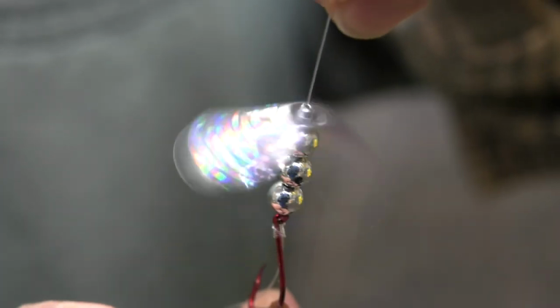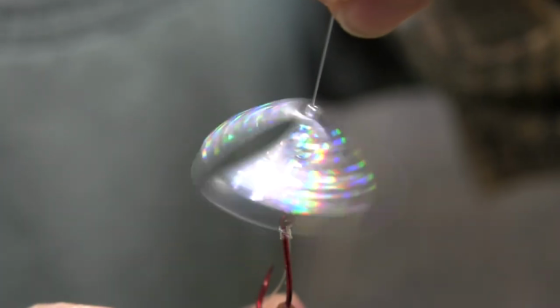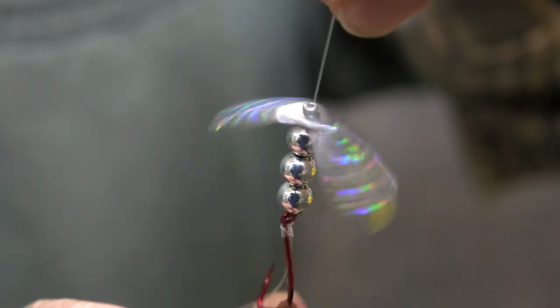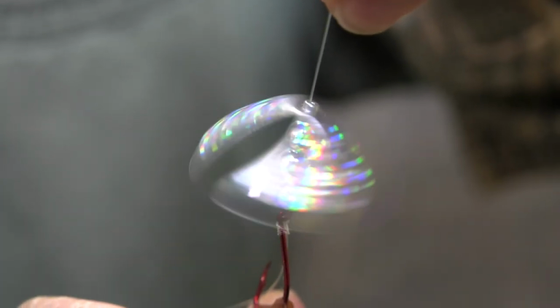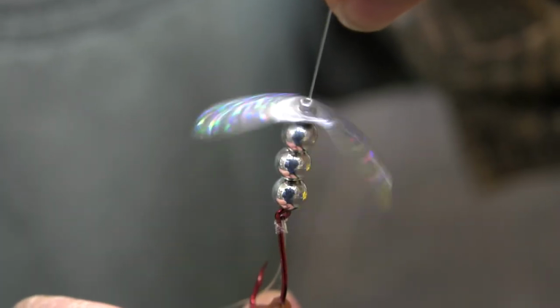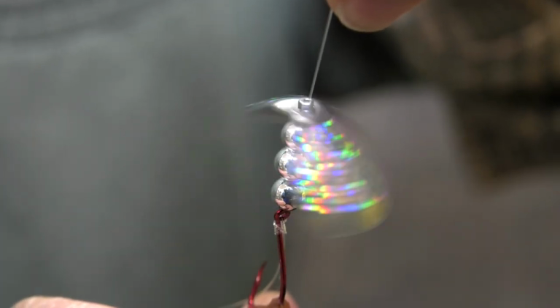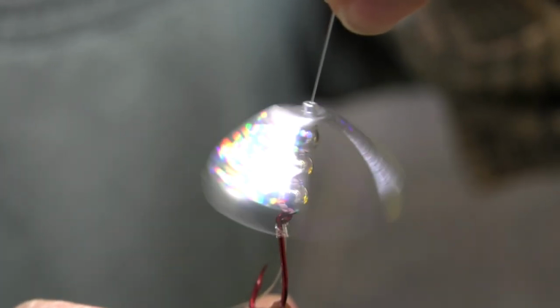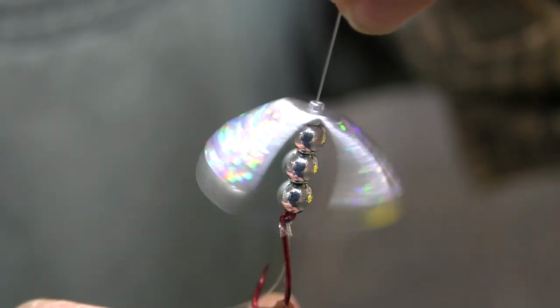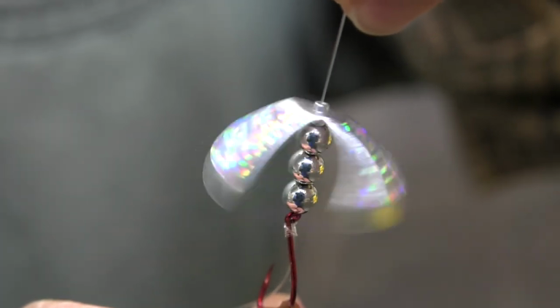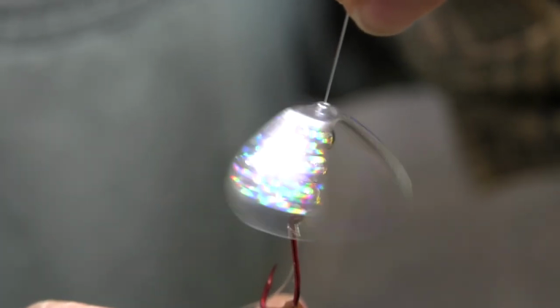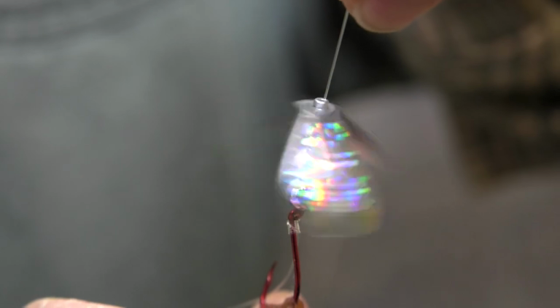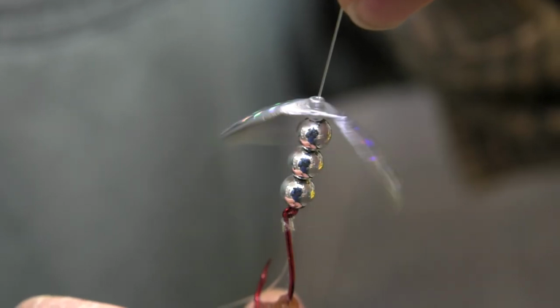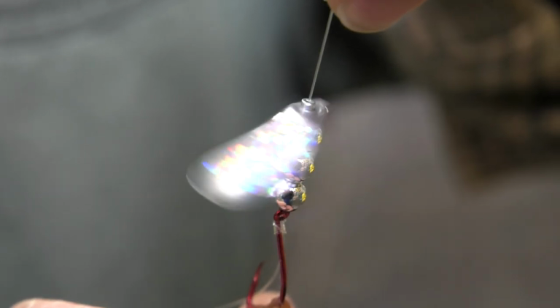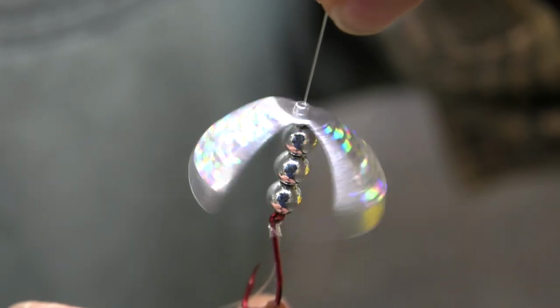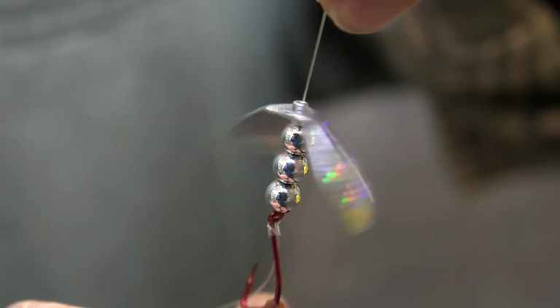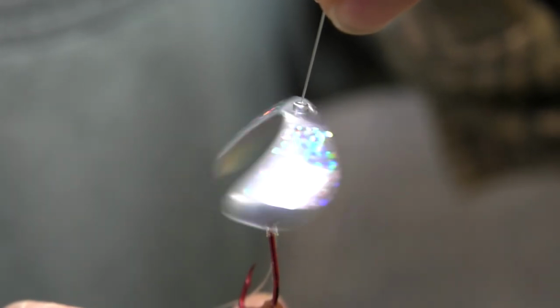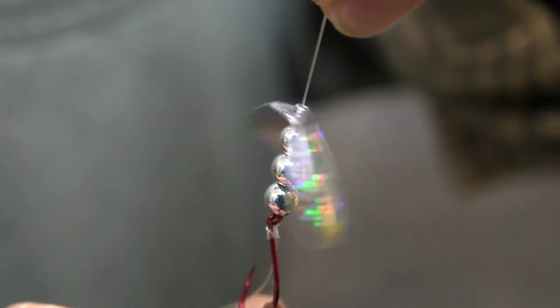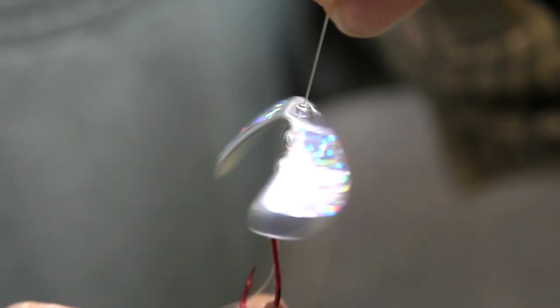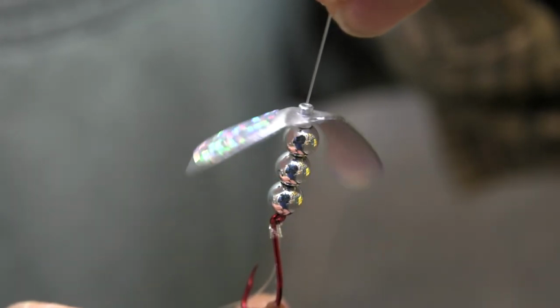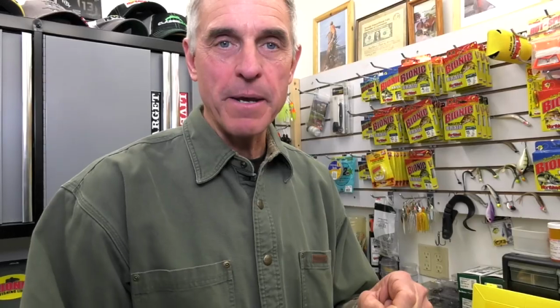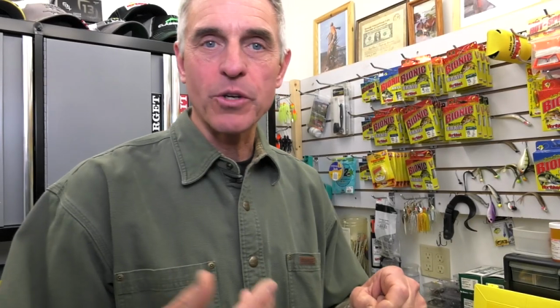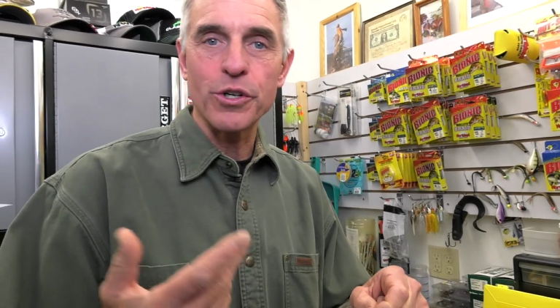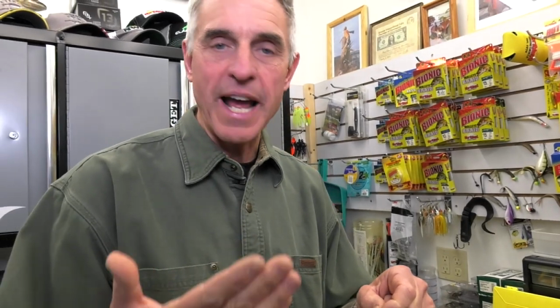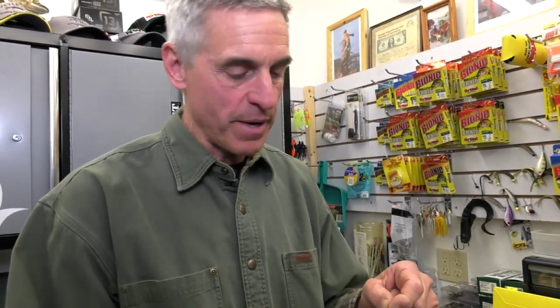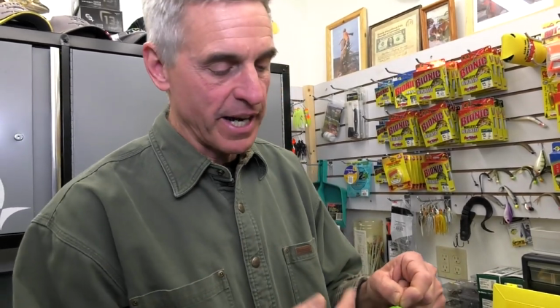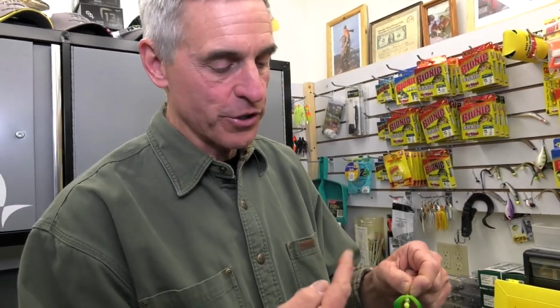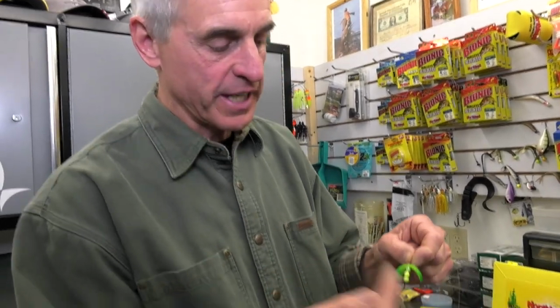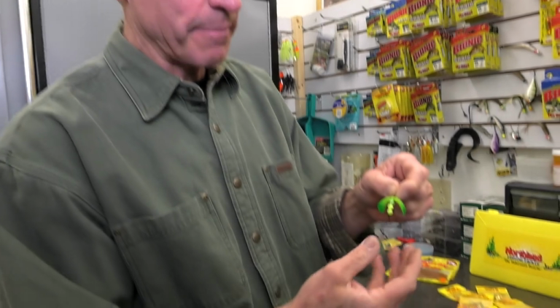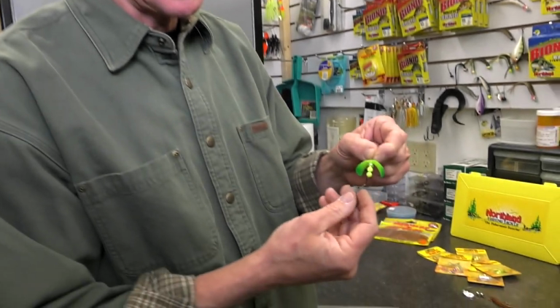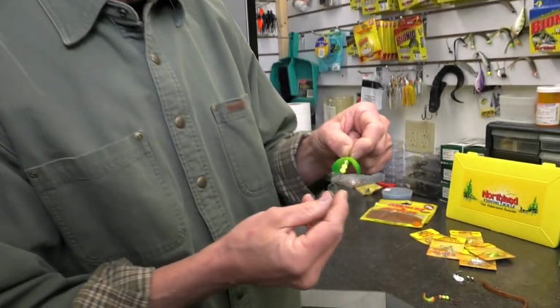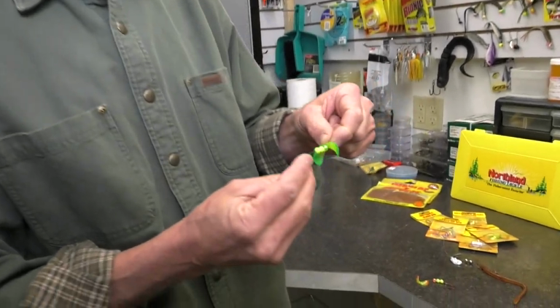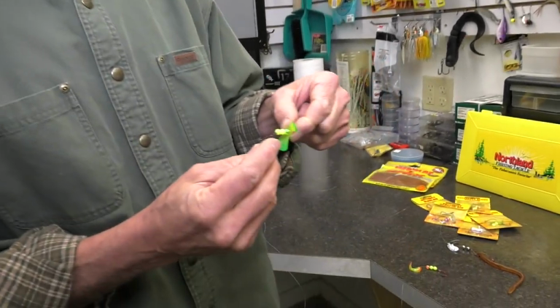The coolest part is you can troll really slow with these blades. You can barely move your boat — maybe a quarter to a half mile an hour — and you're still going to get that blade to spin.